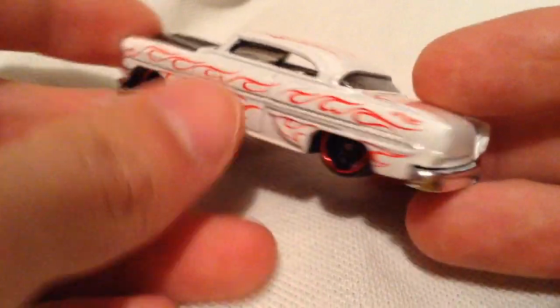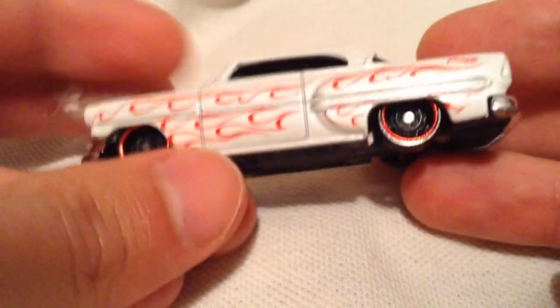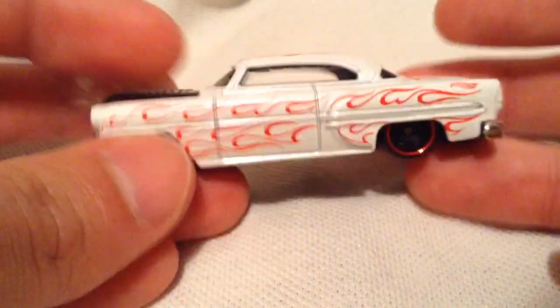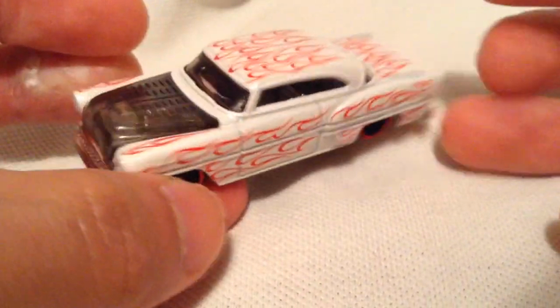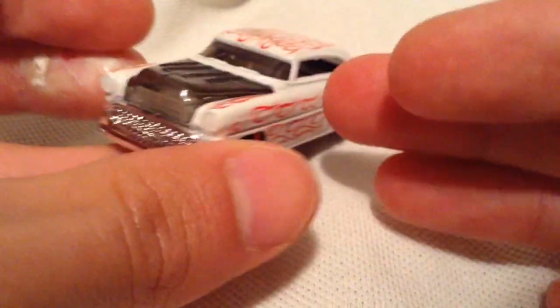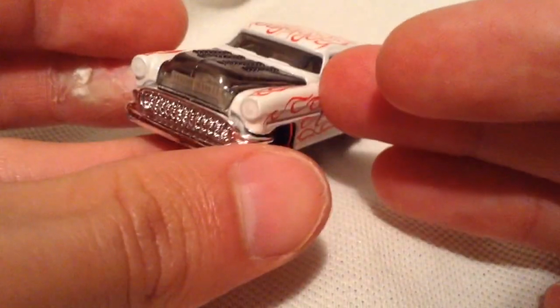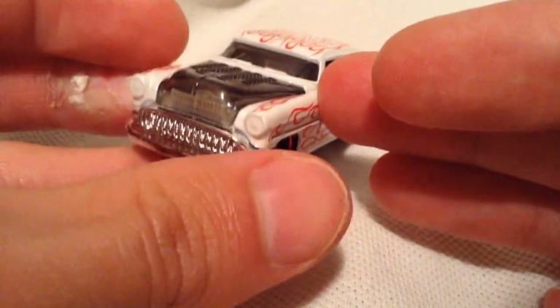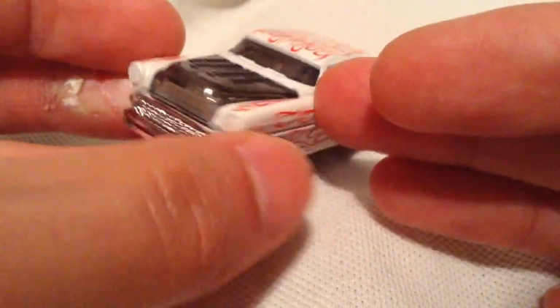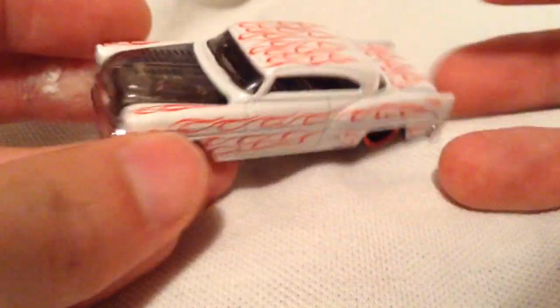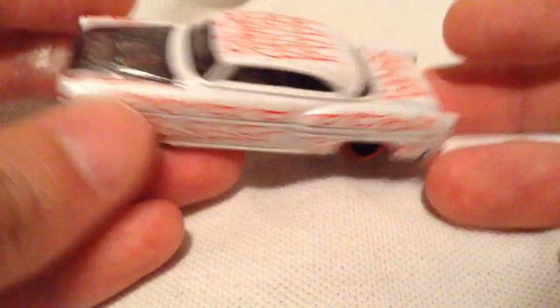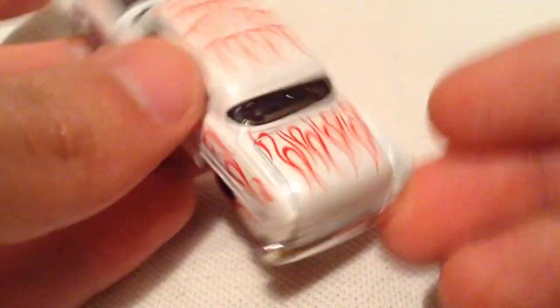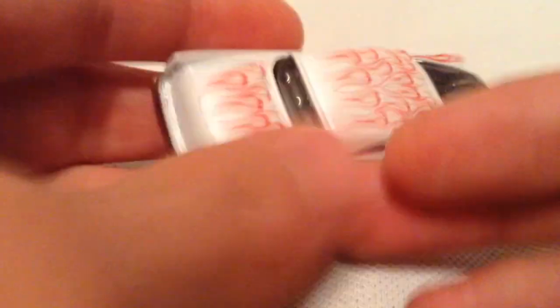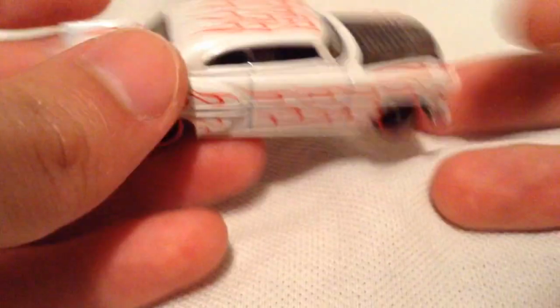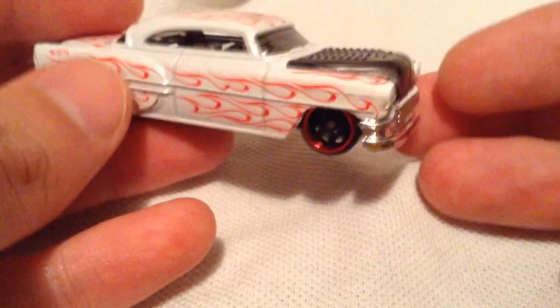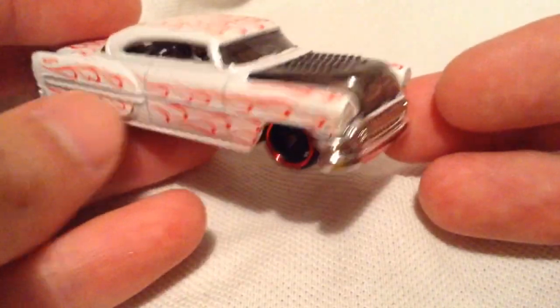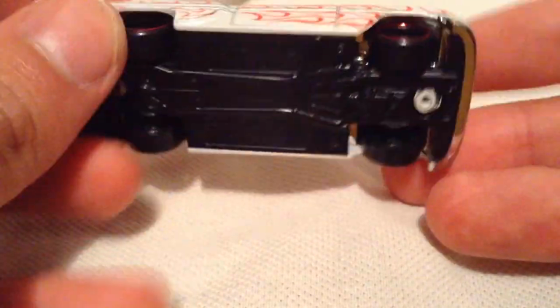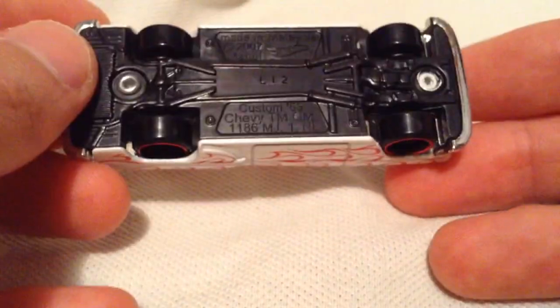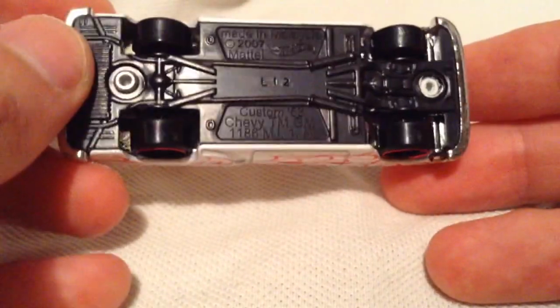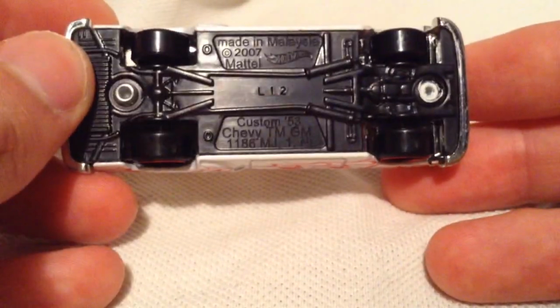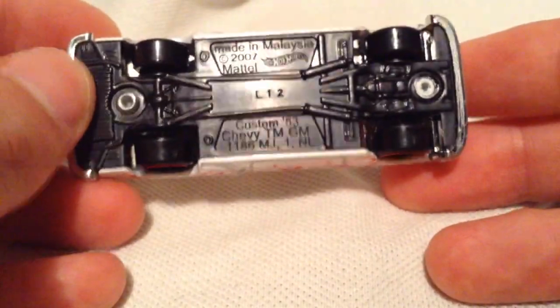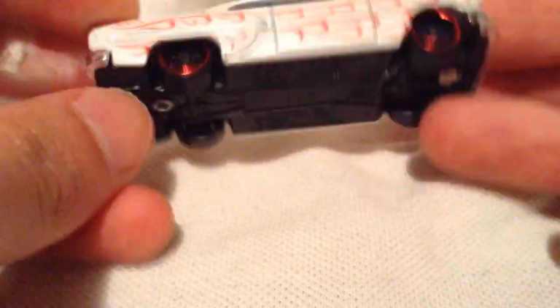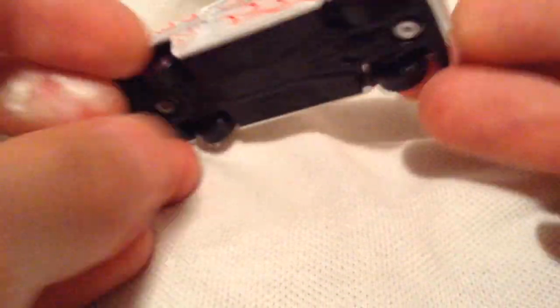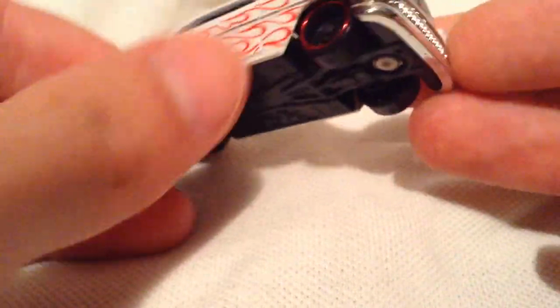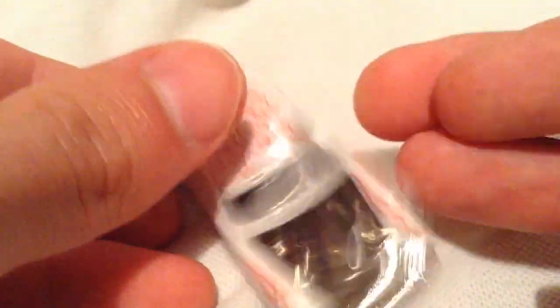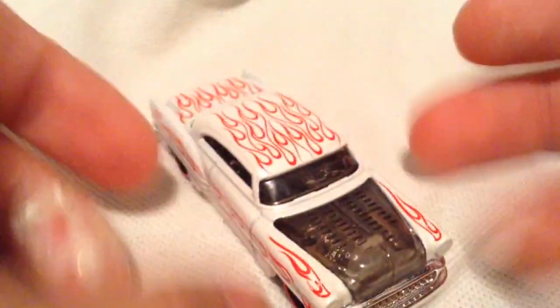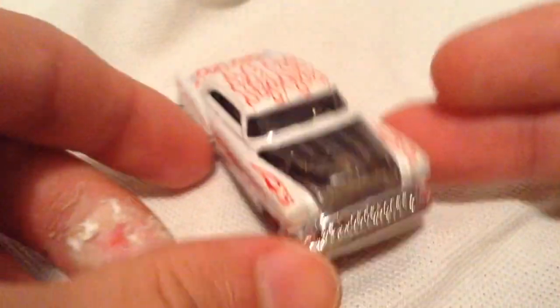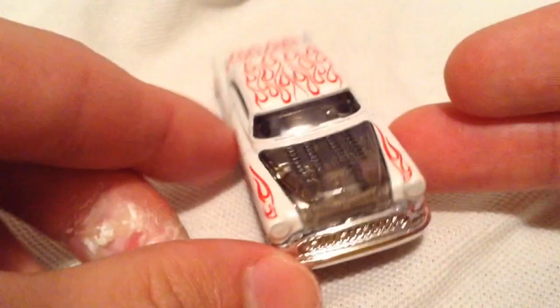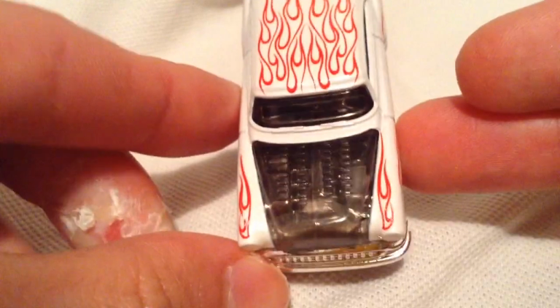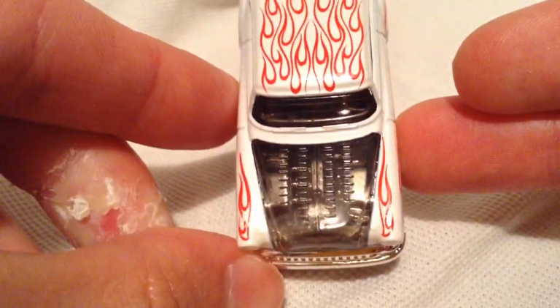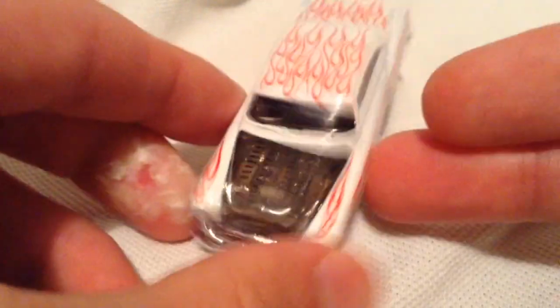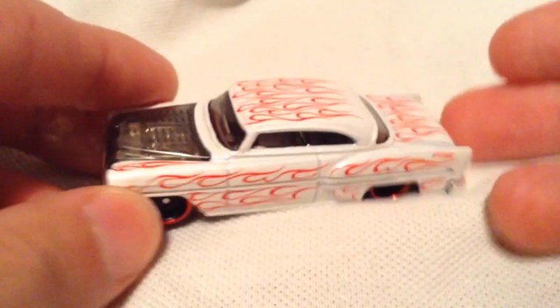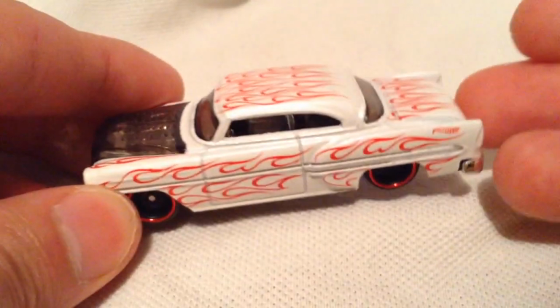Pretty cool, got the flames on it. No details, but still cool. Metal body, plastic base there. Of course the grill is plastic as well. It's part of the engine I think, yep, and the interior.